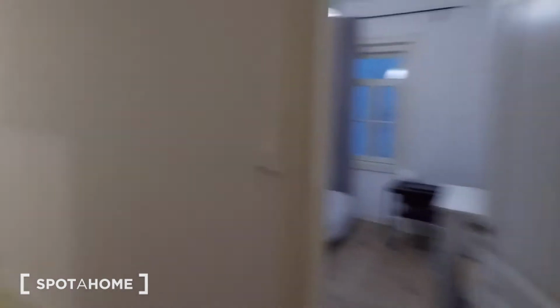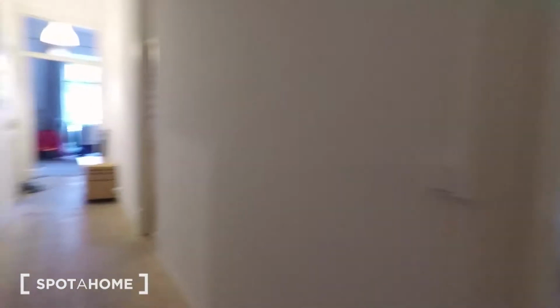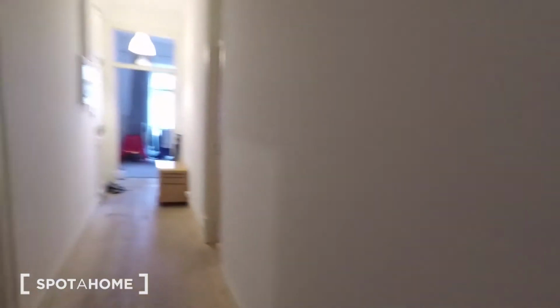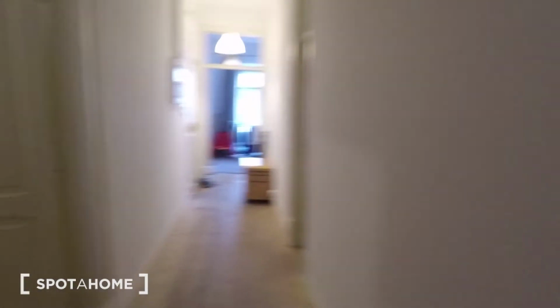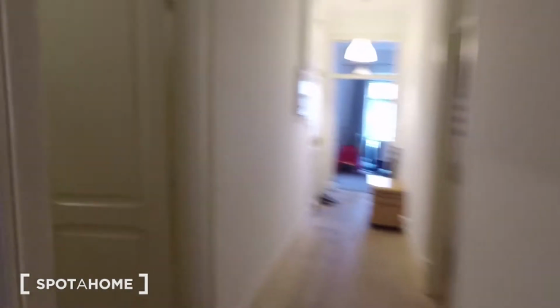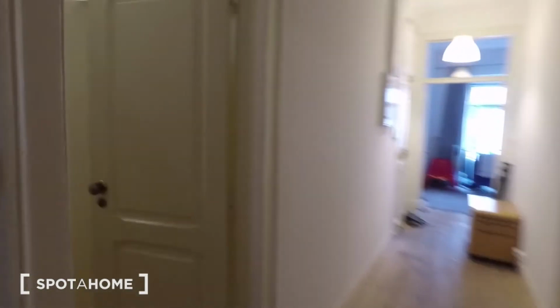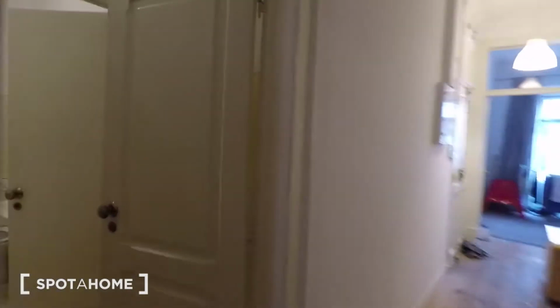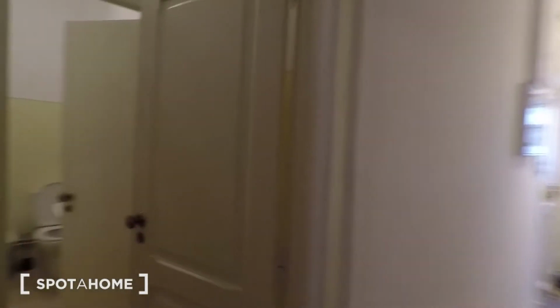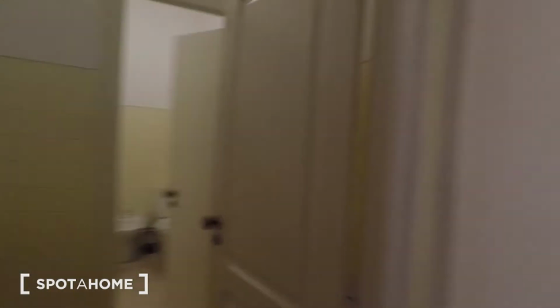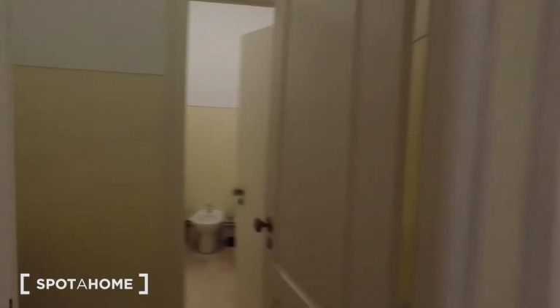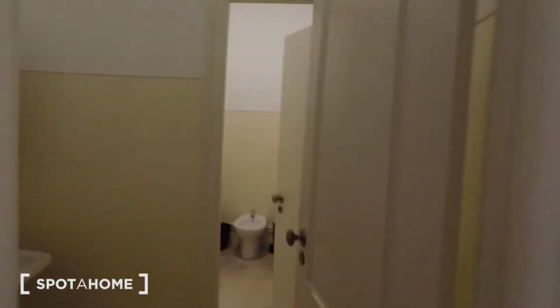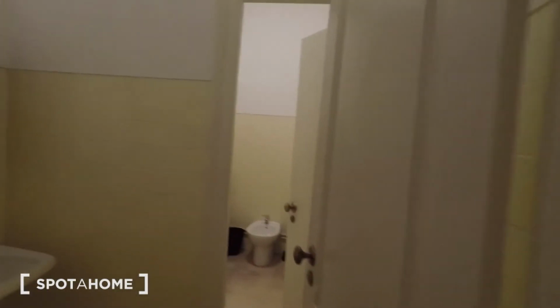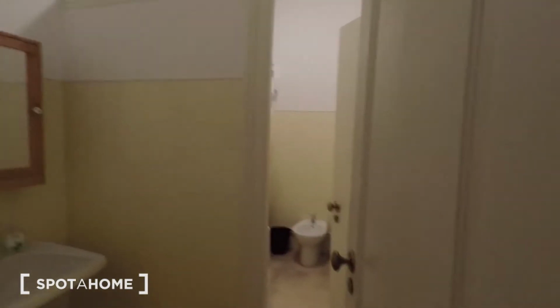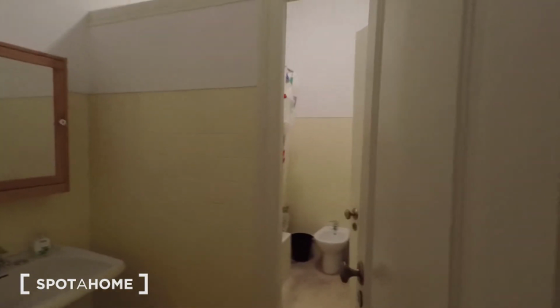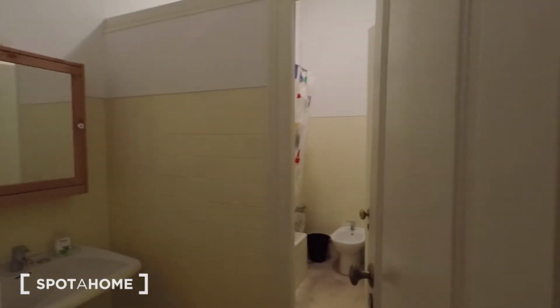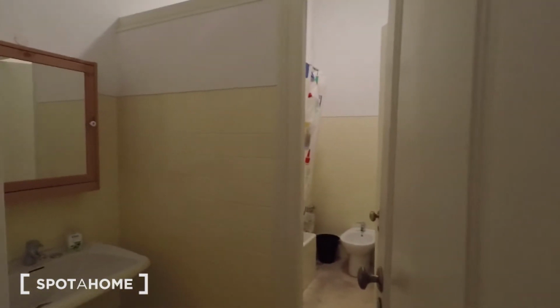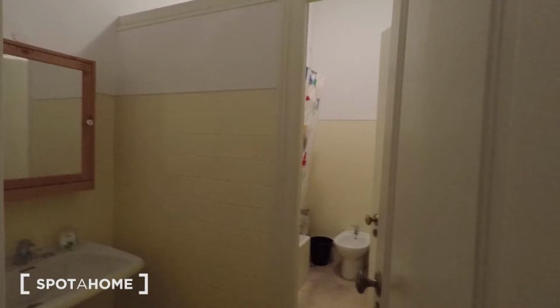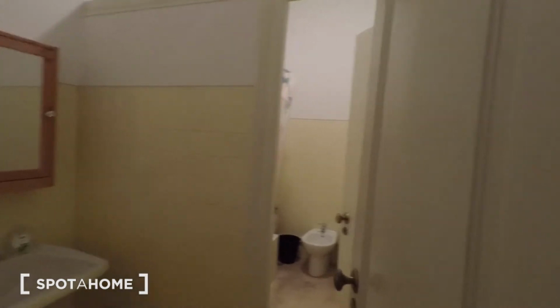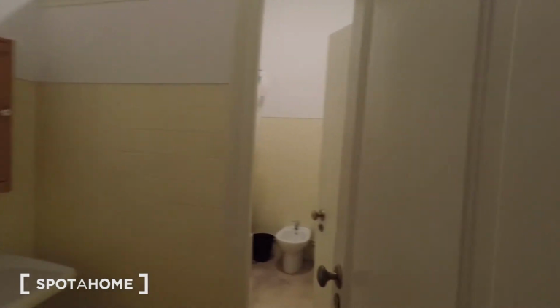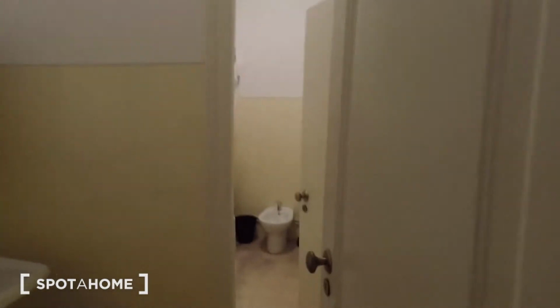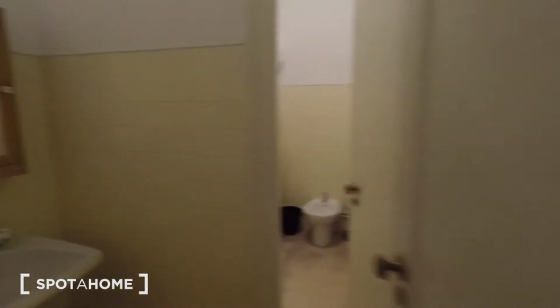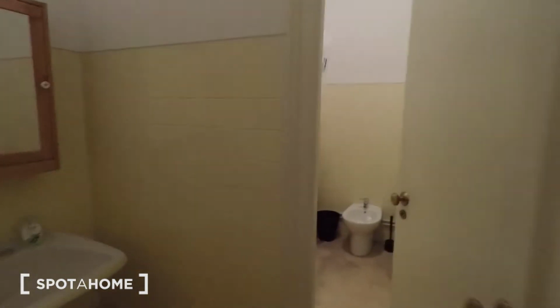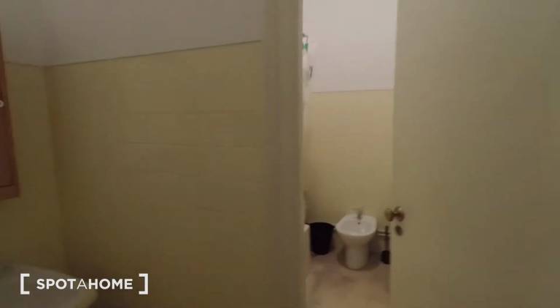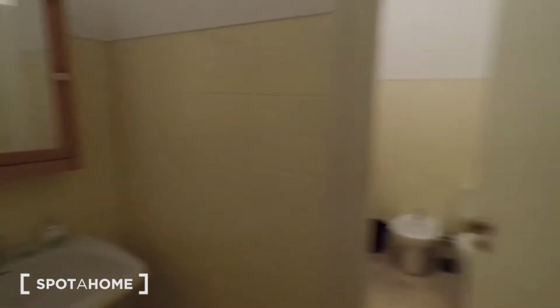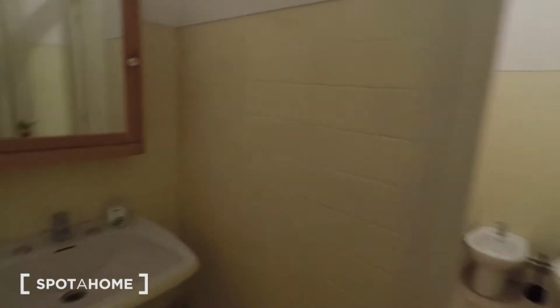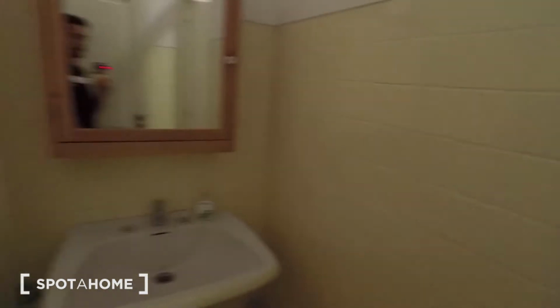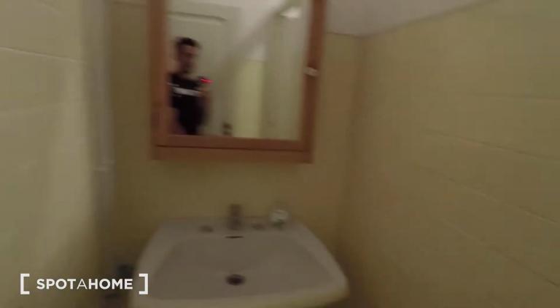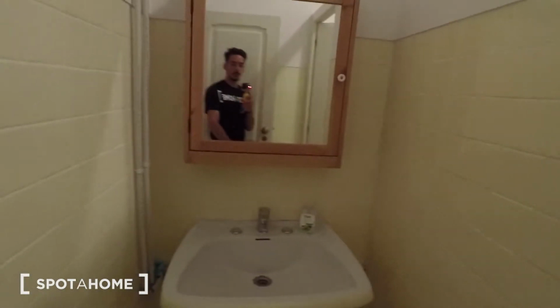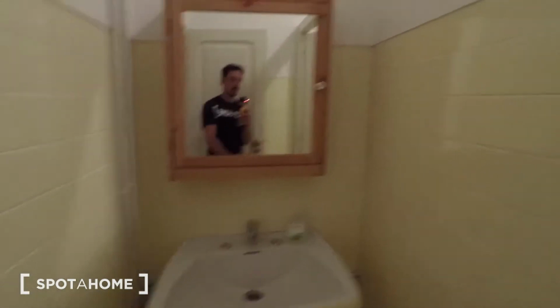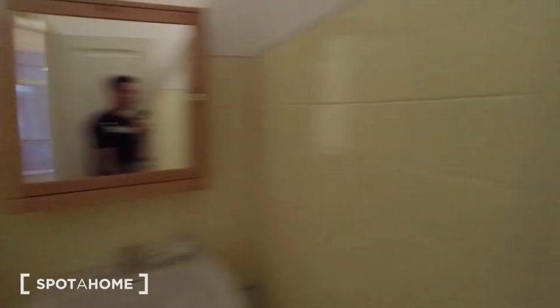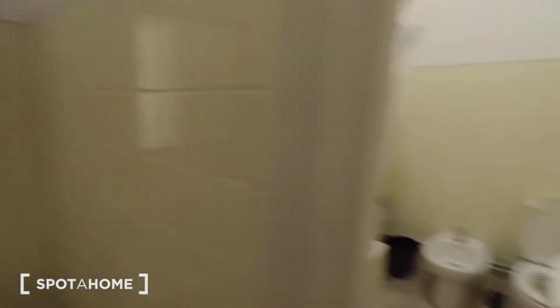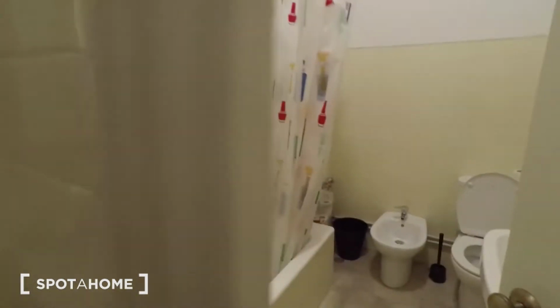Next, there's another bathroom here in the middle of the apartment. There is a division that divides the sink from the bathtub.